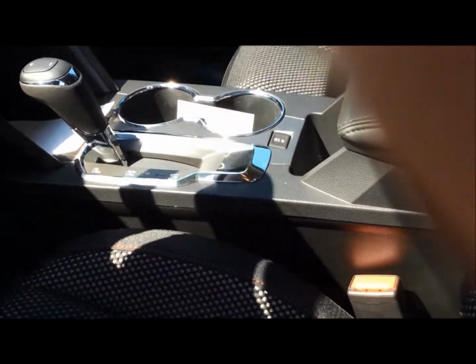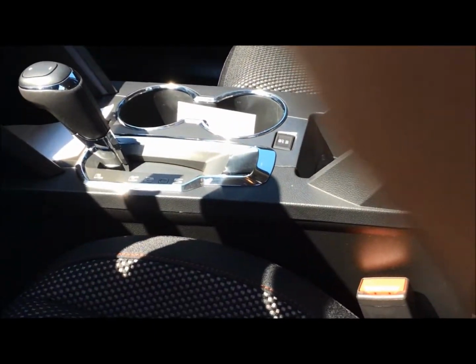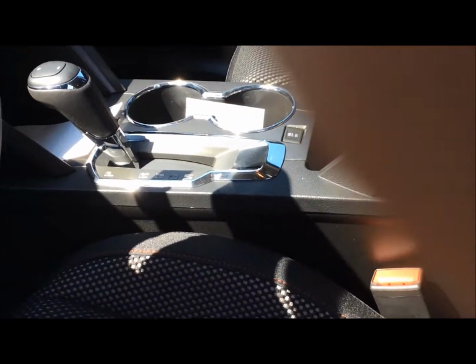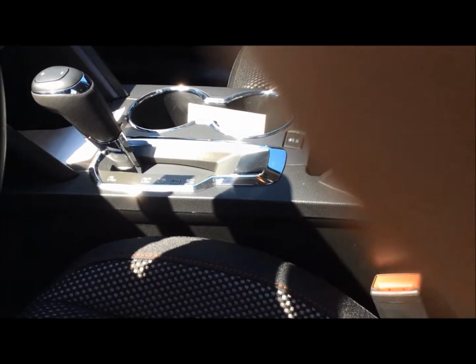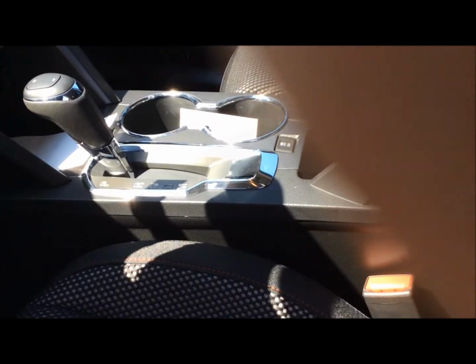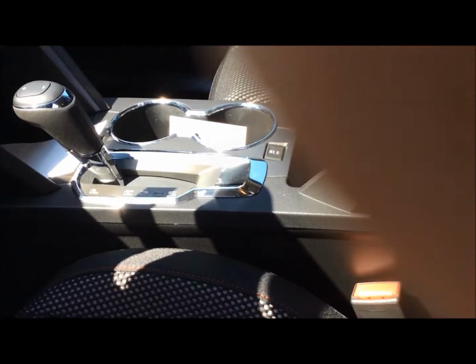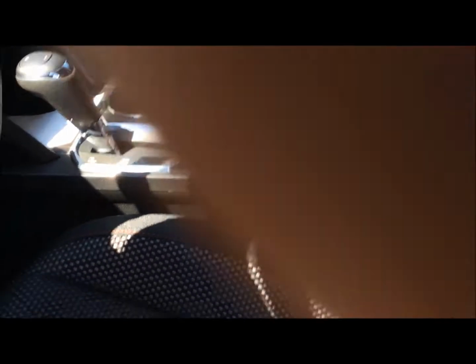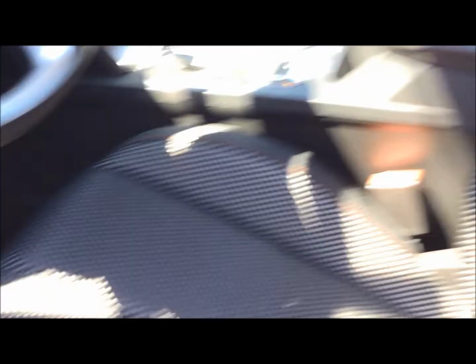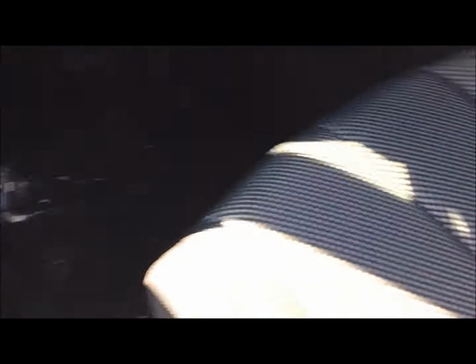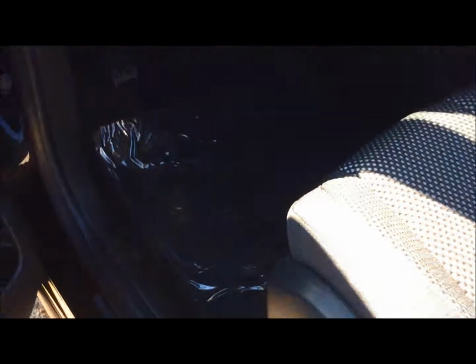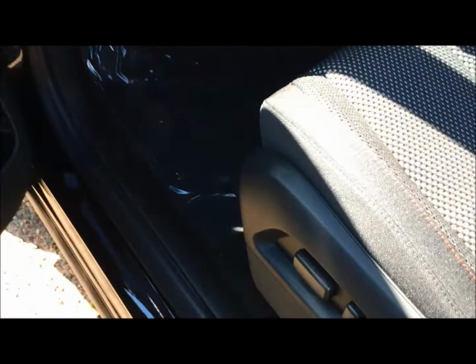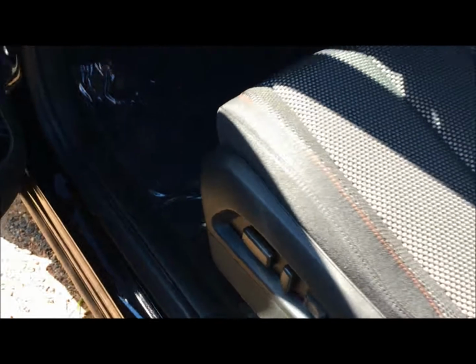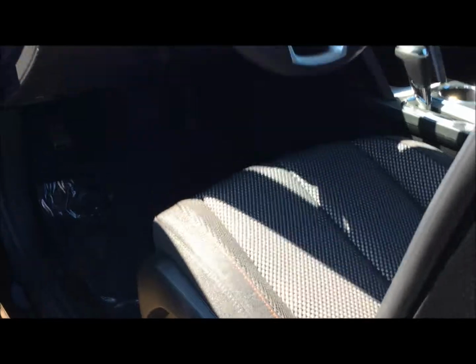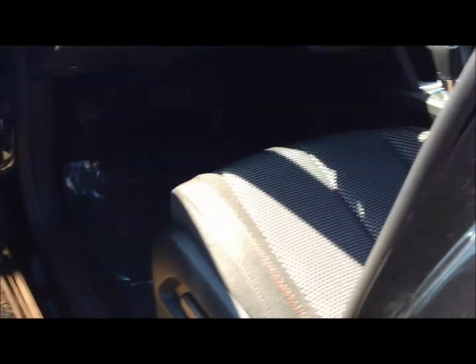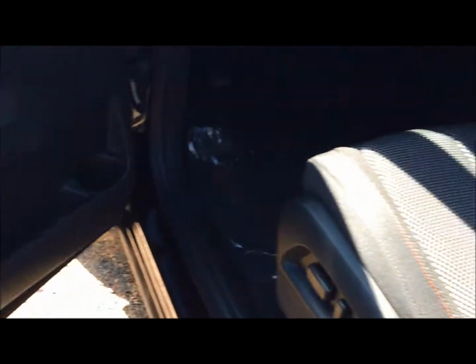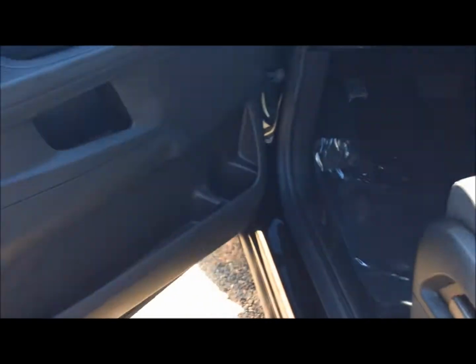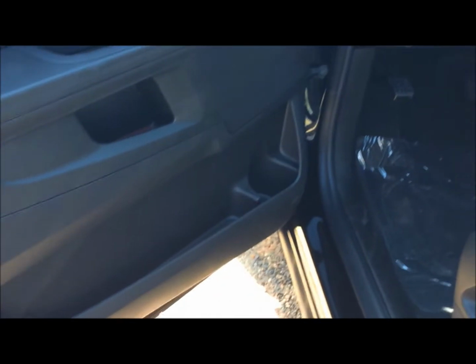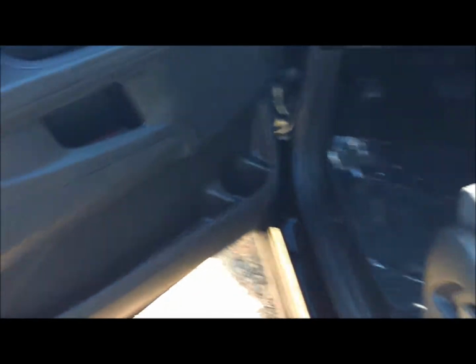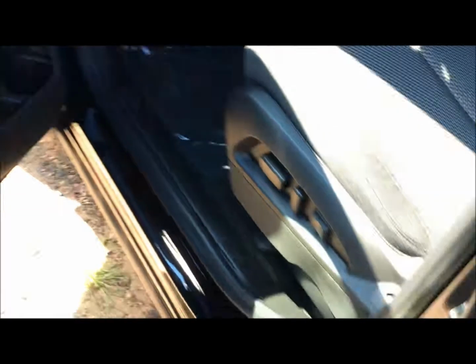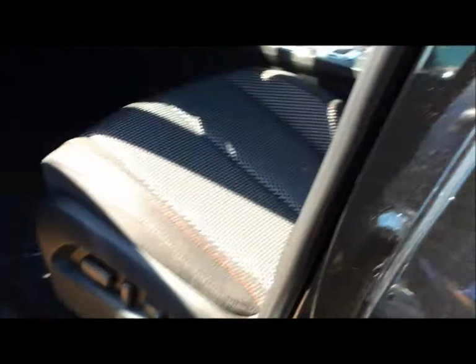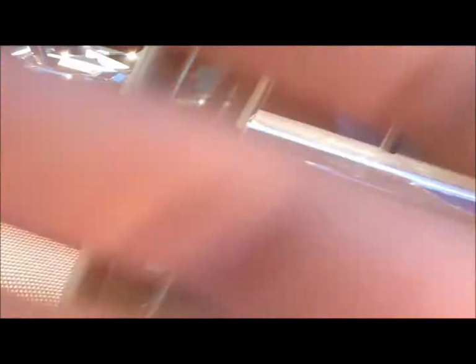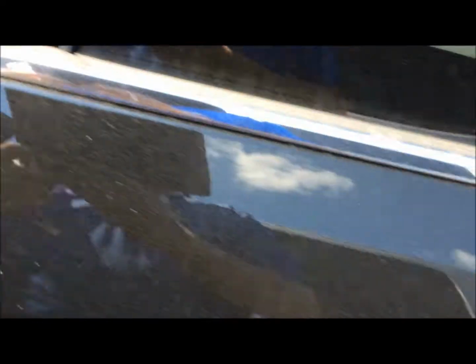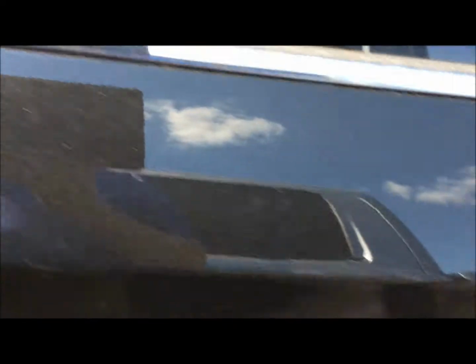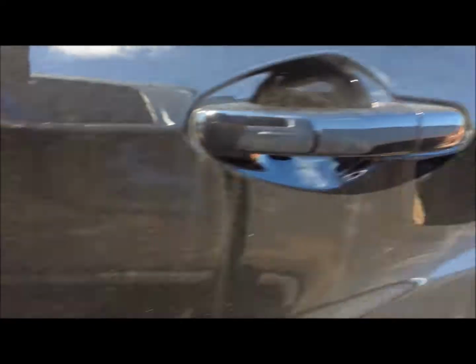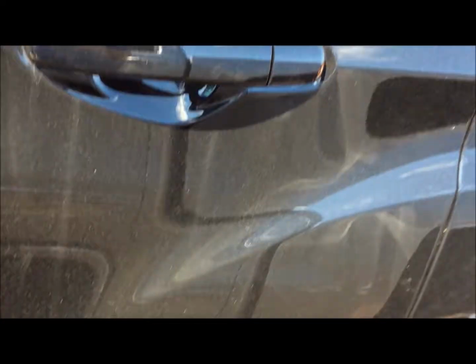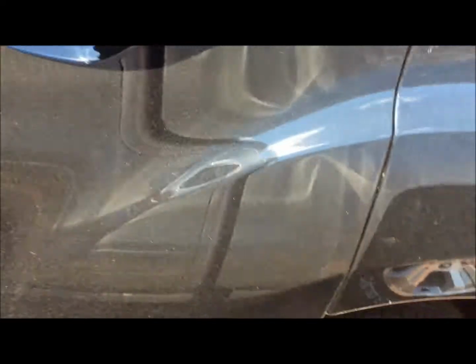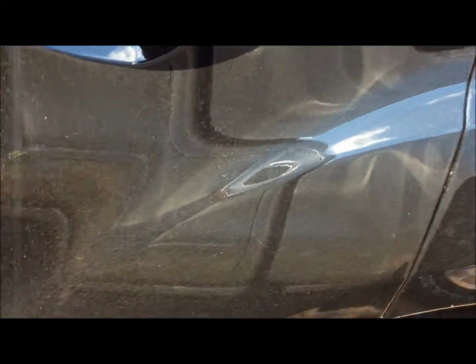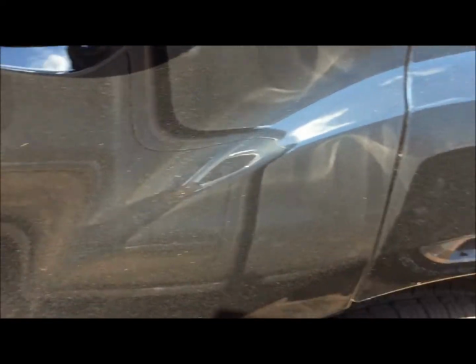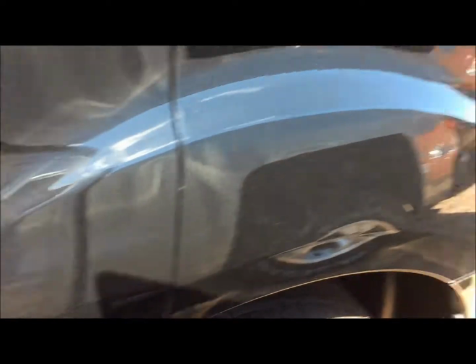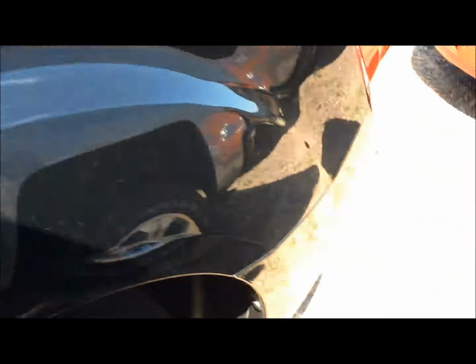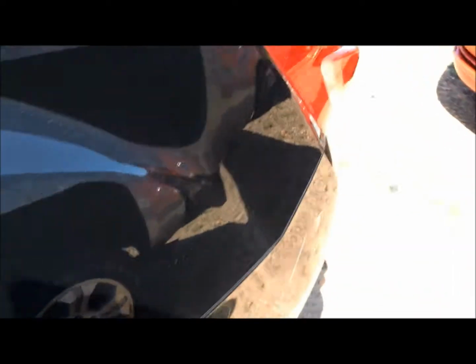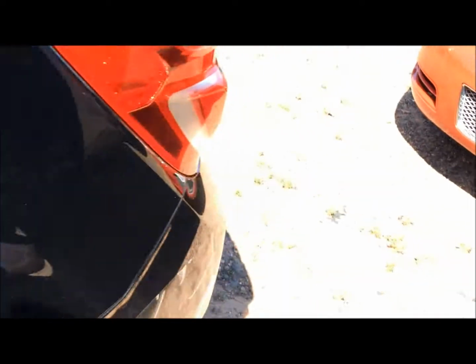Traction control, like I said, with the eco button. Tilt and telescopic steering wheel, power windows, power locks, cruise control. Doesn't get much better than this one, guys.